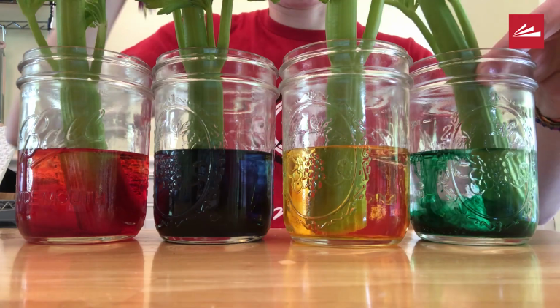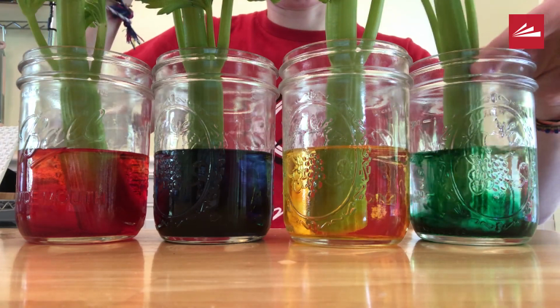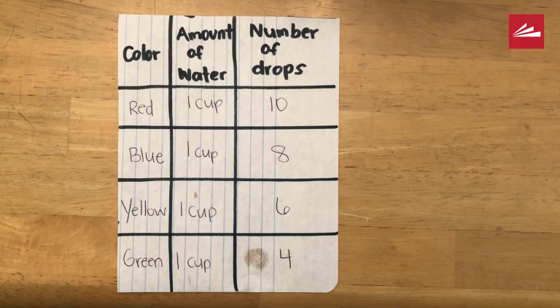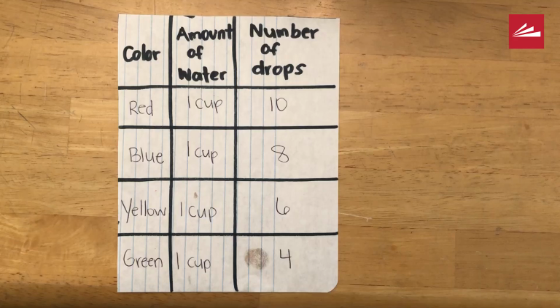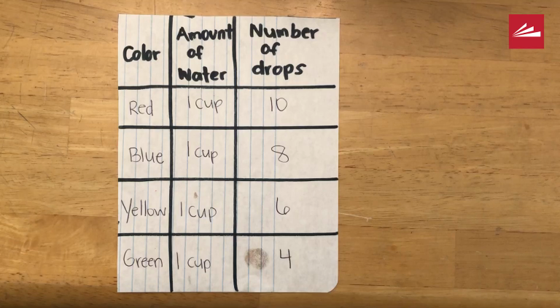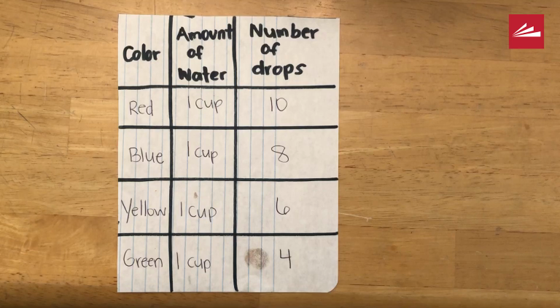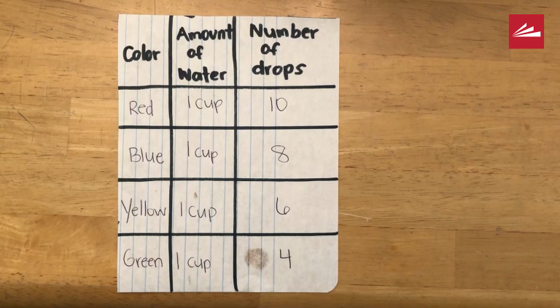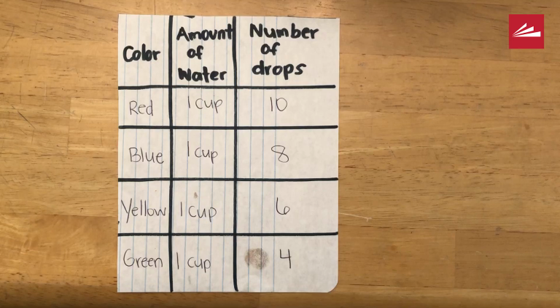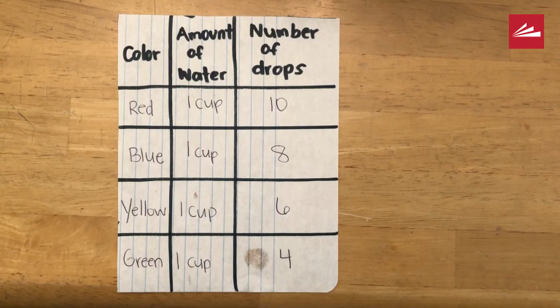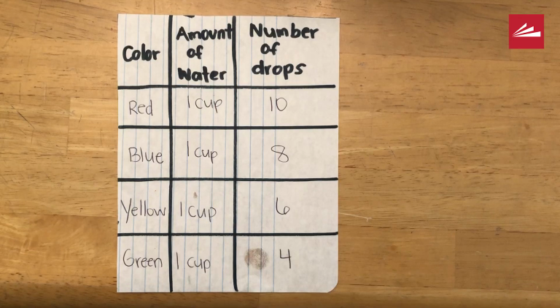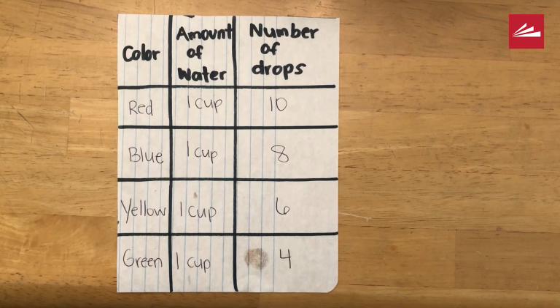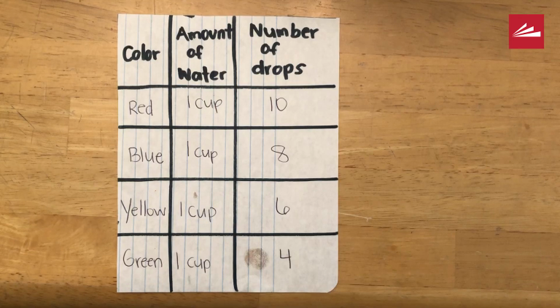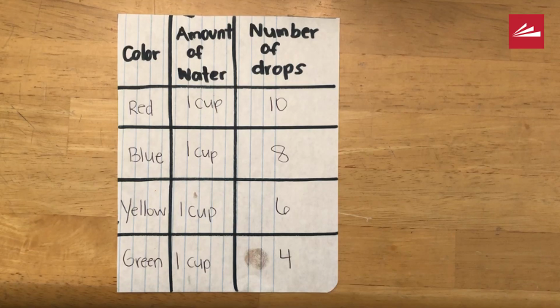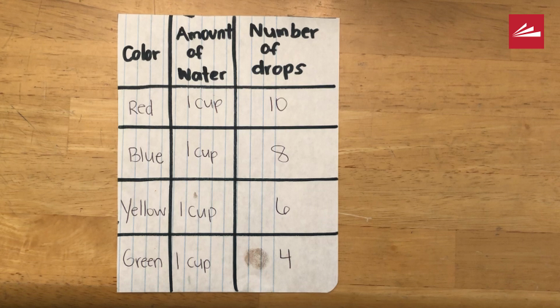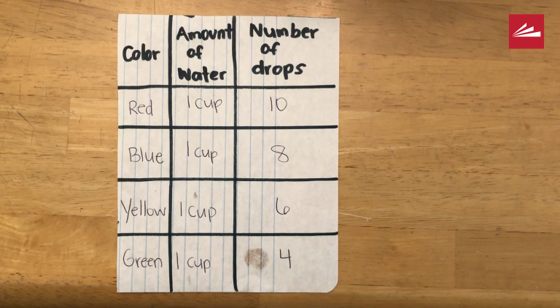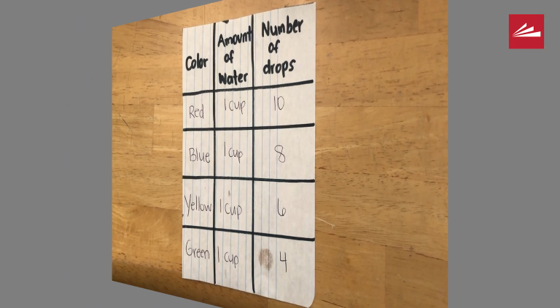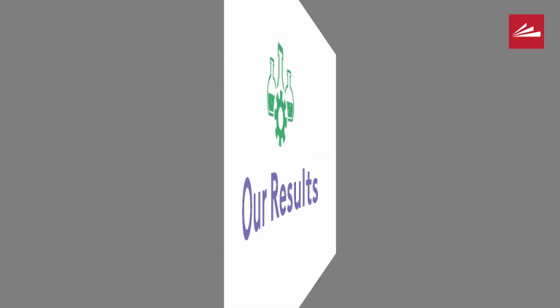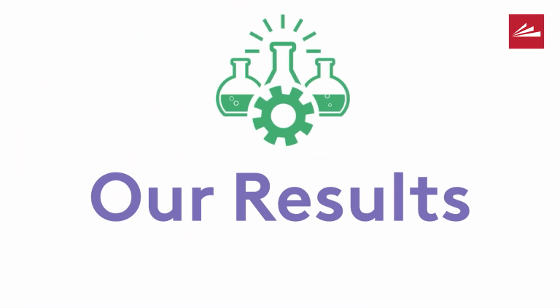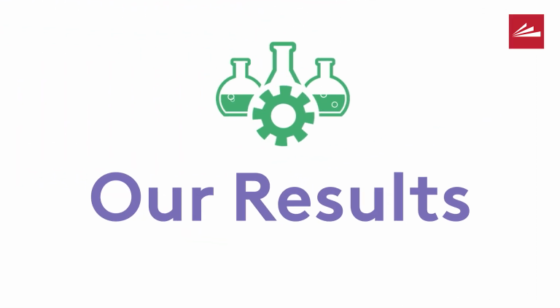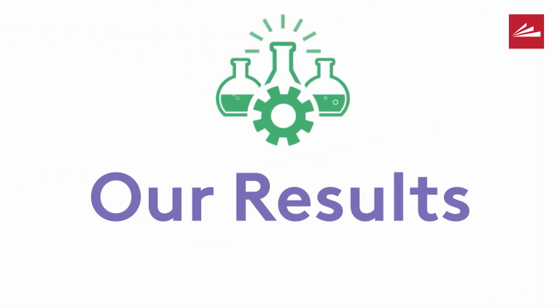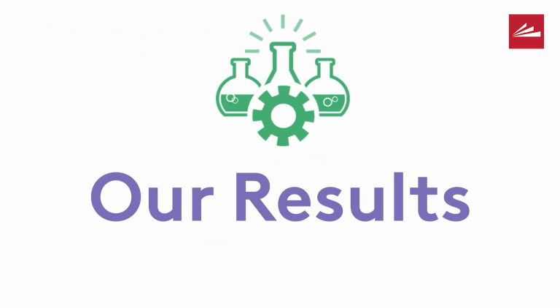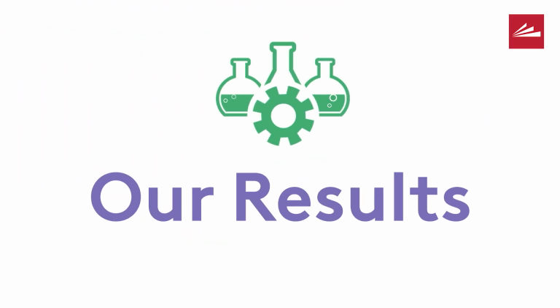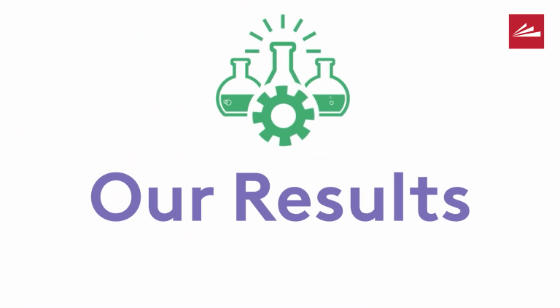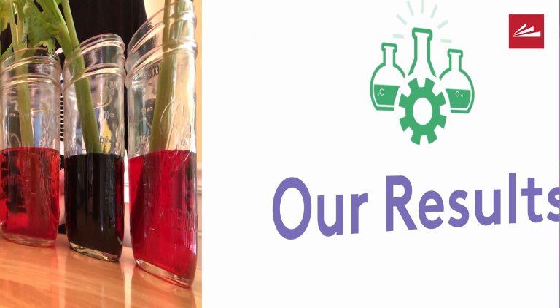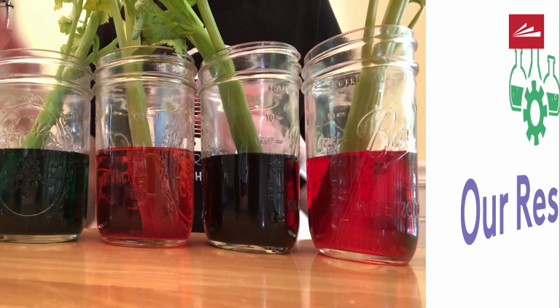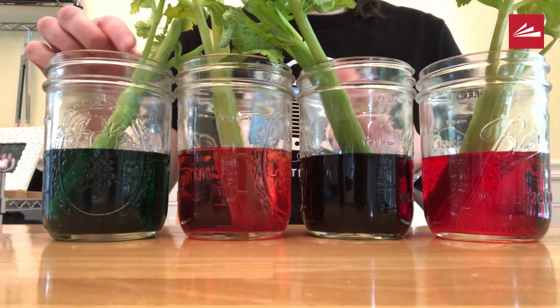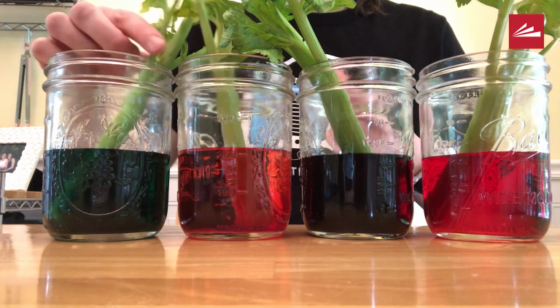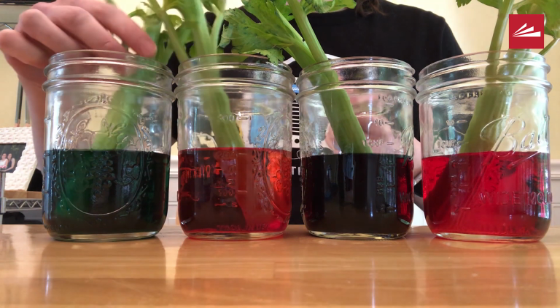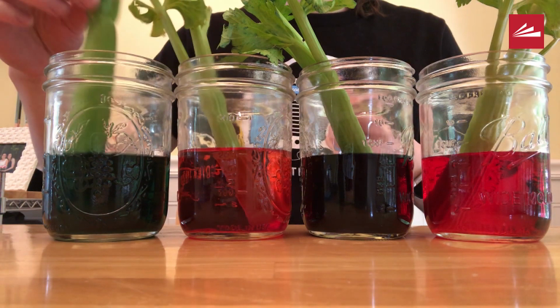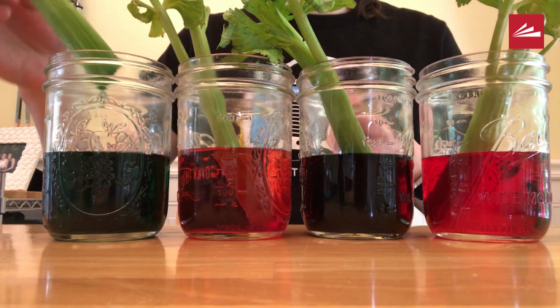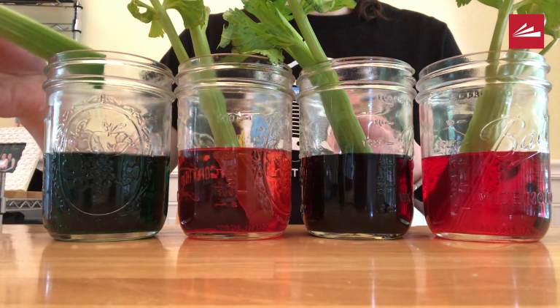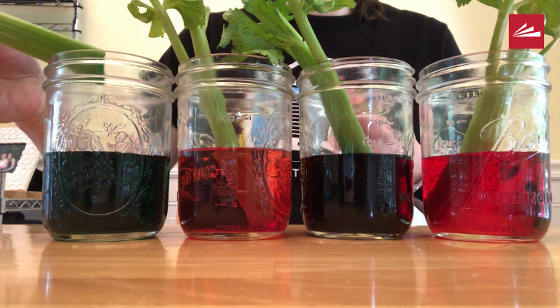Here's an example of an observation sheet I used to track my experiment. The next day, you can remove your celery from the water and check the colors of the stalk and the leaves.